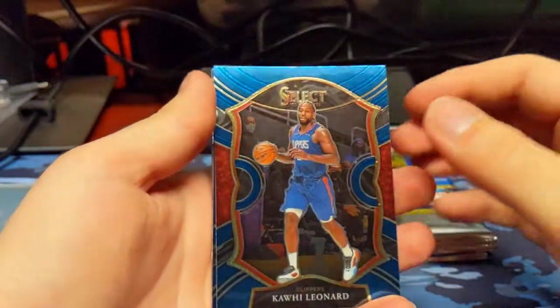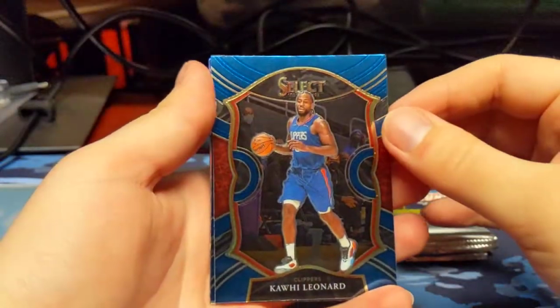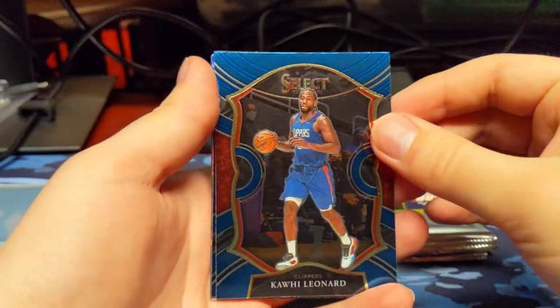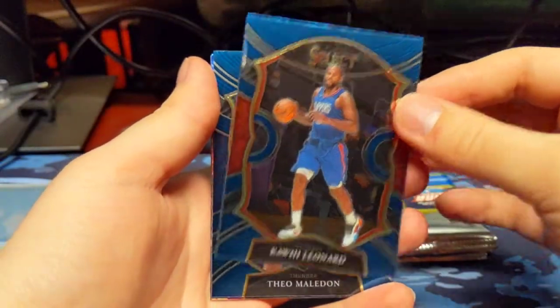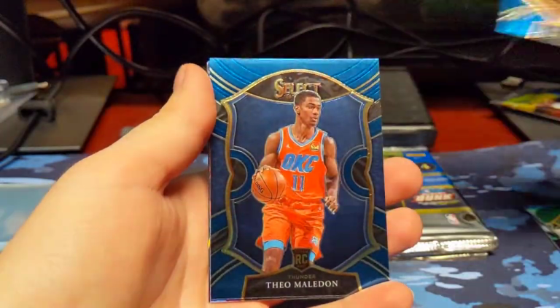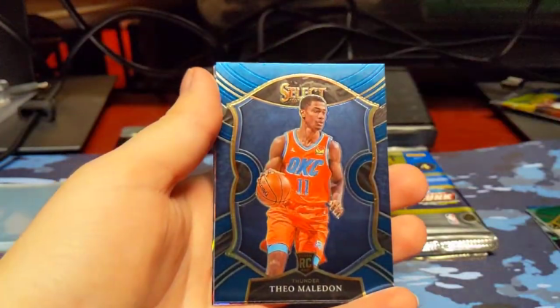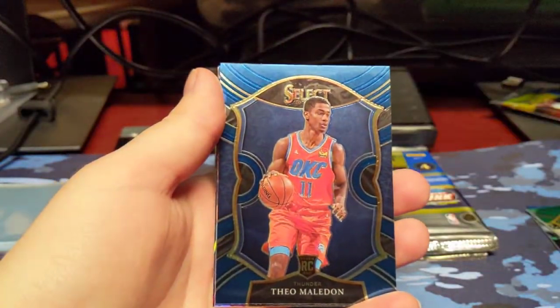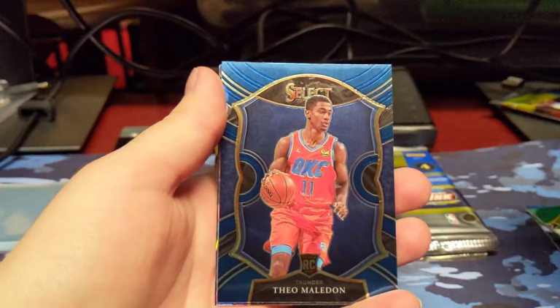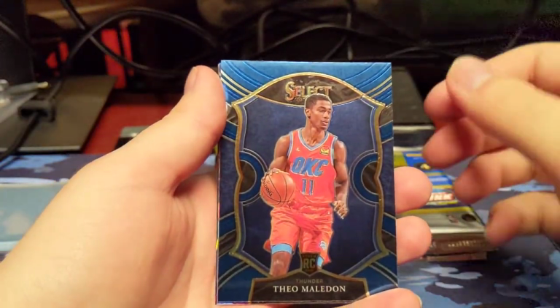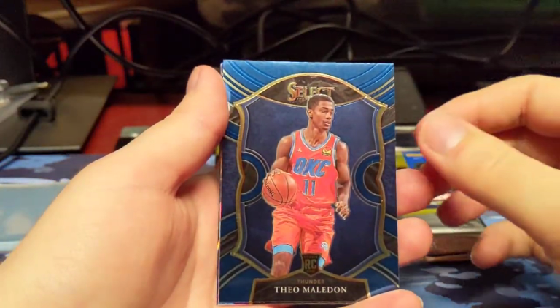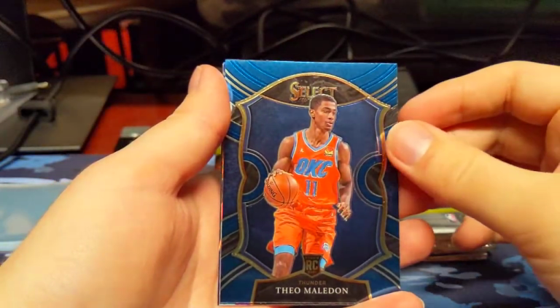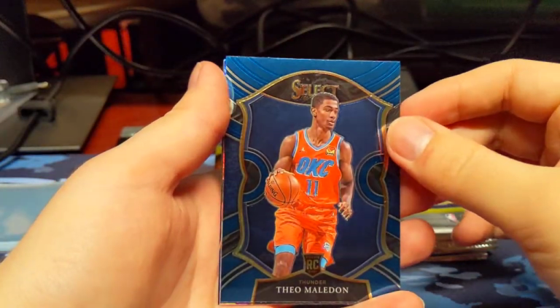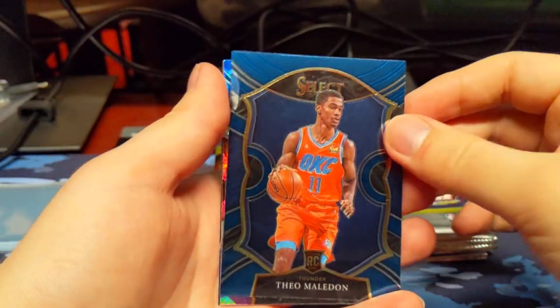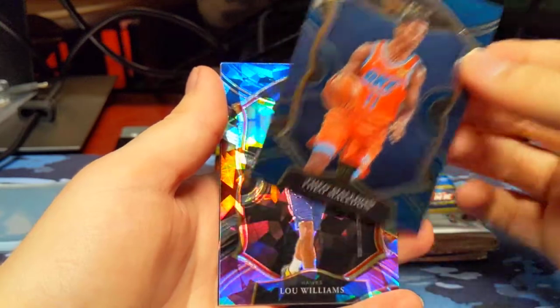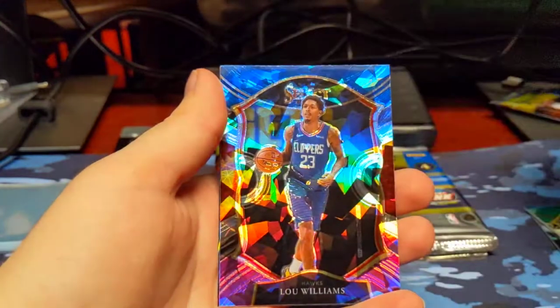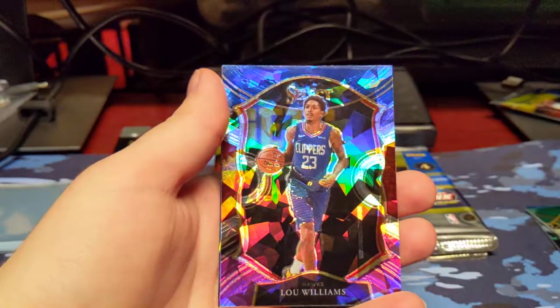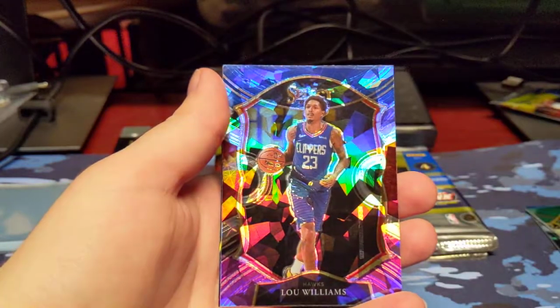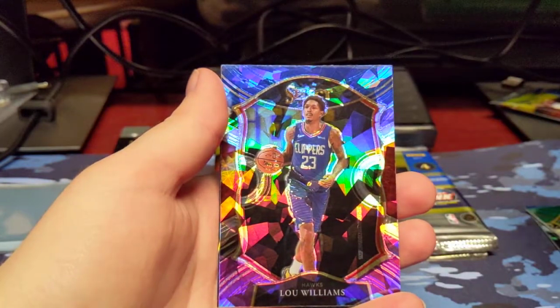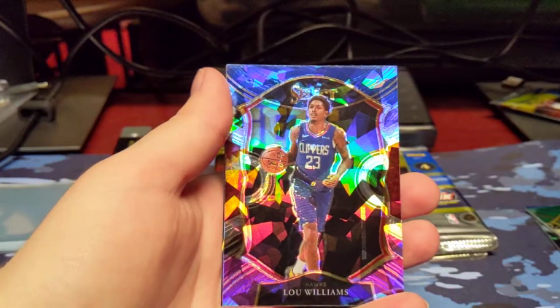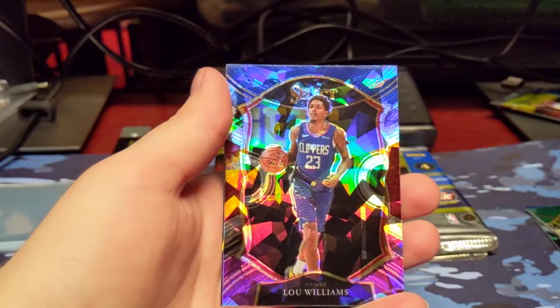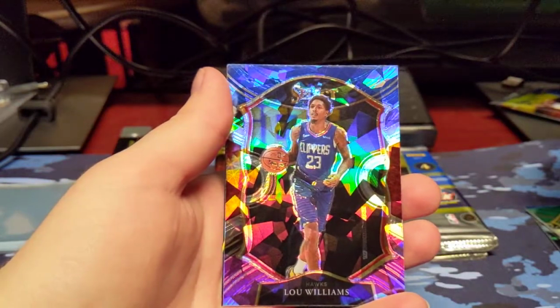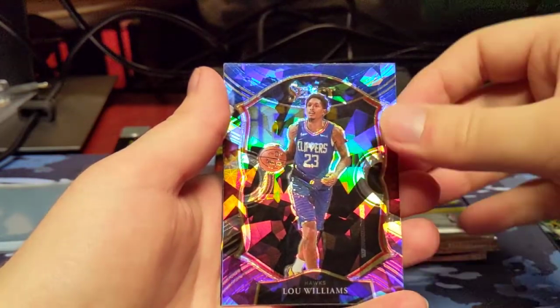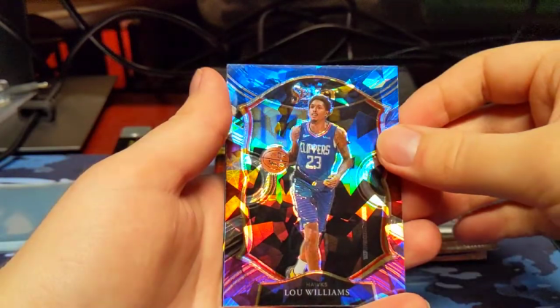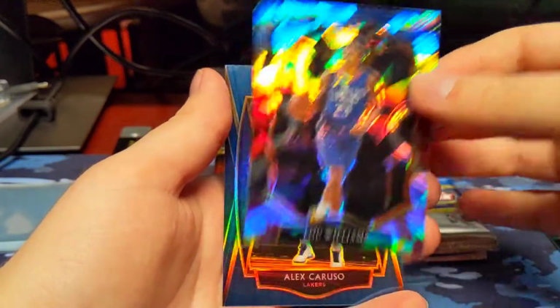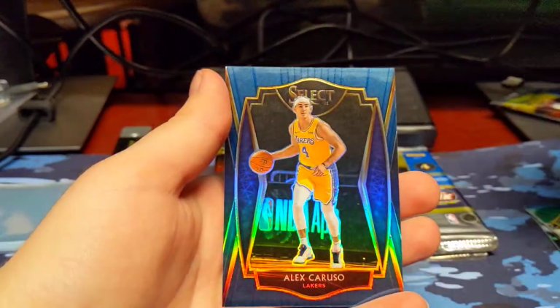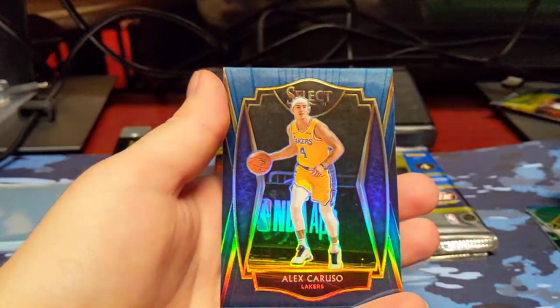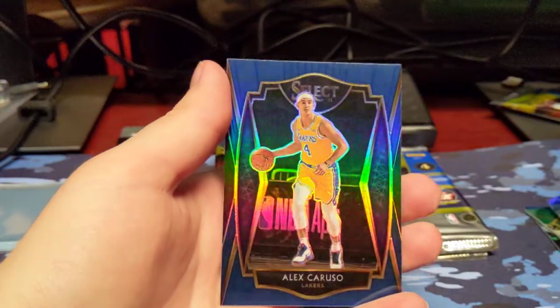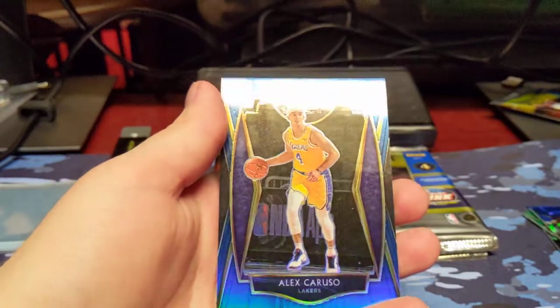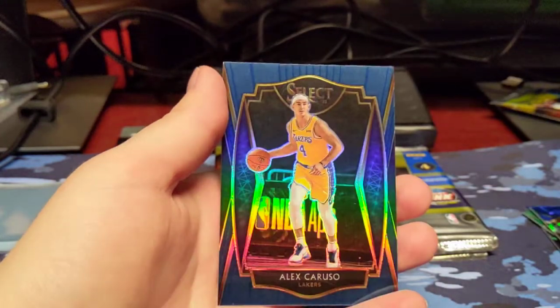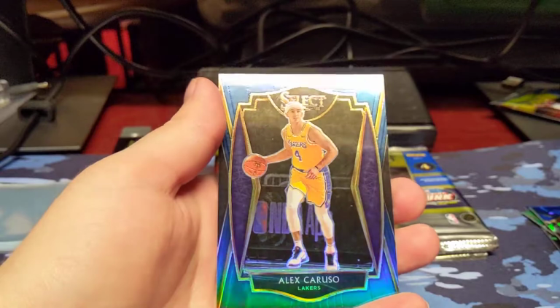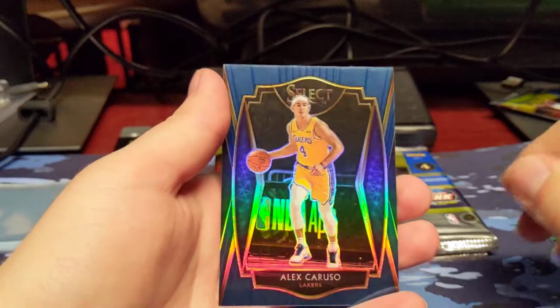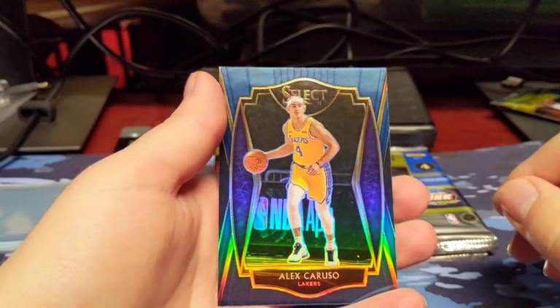Kawhi Leonard. Theo Maladon, rookie. Lou Williams, Cracked Ice. And Alex Caruso, blue prism.